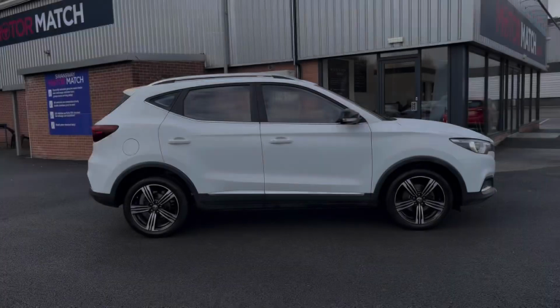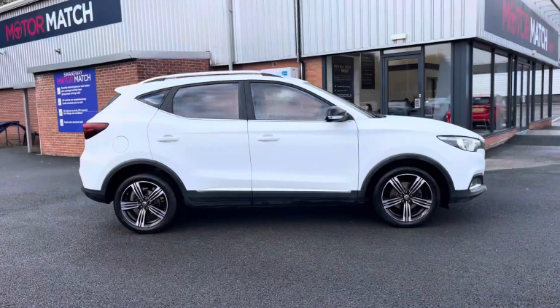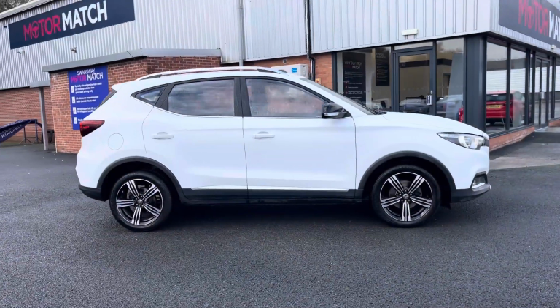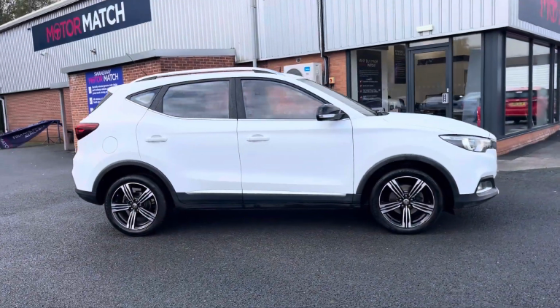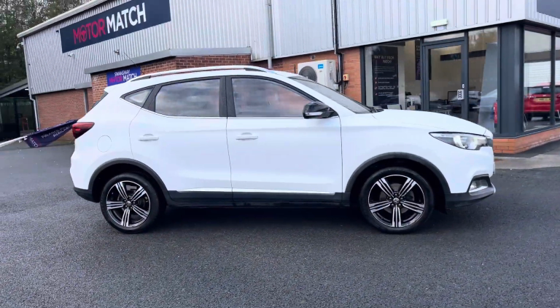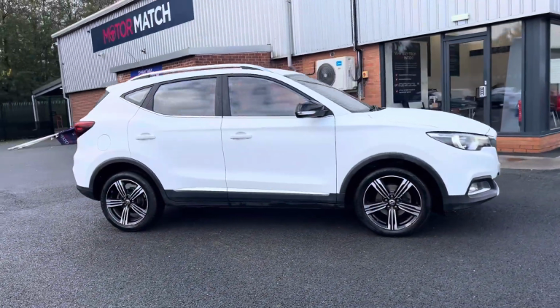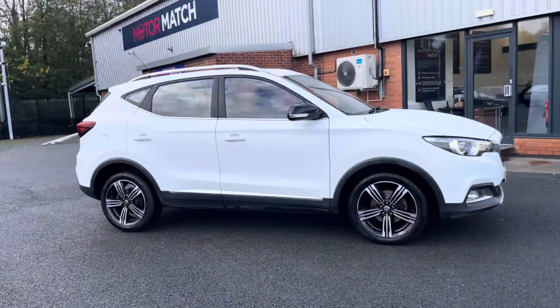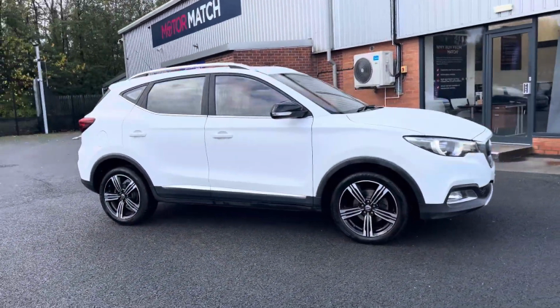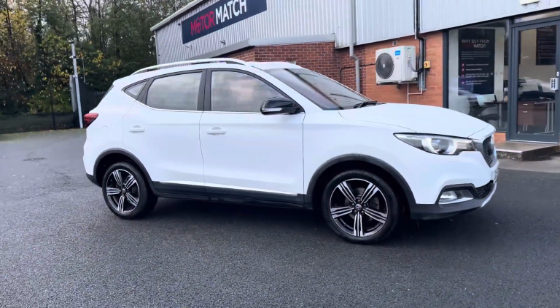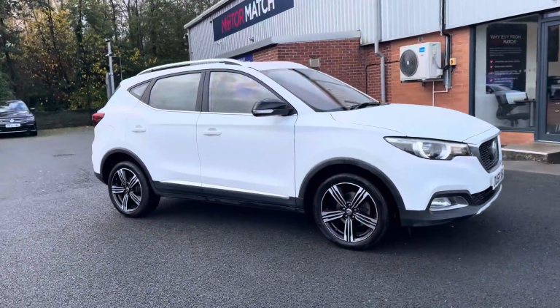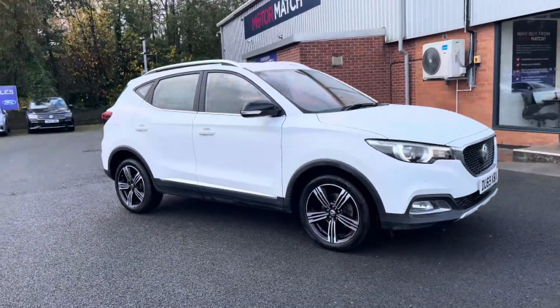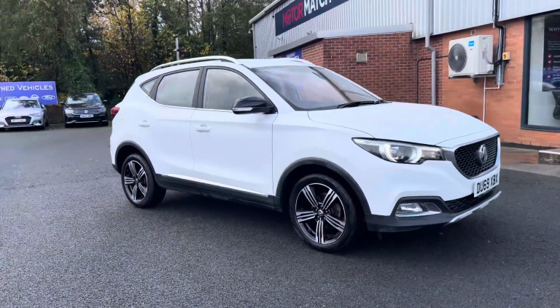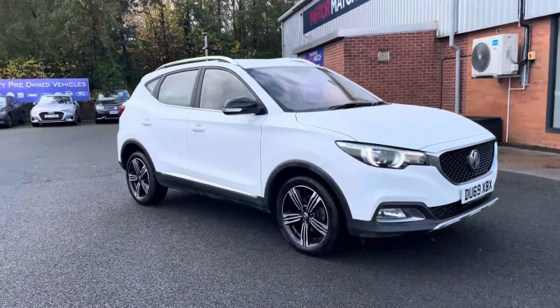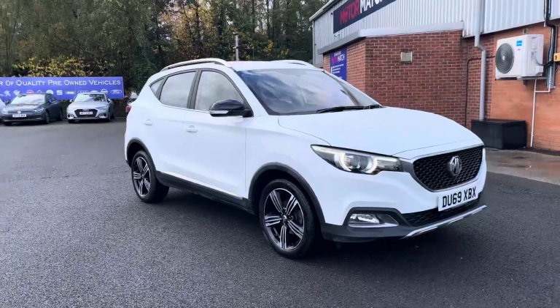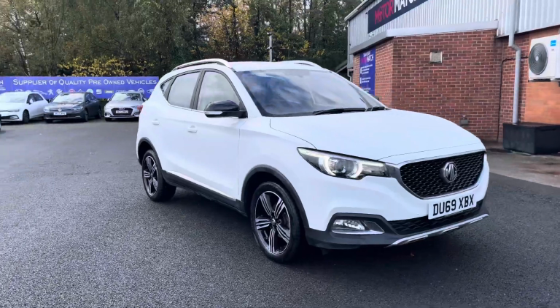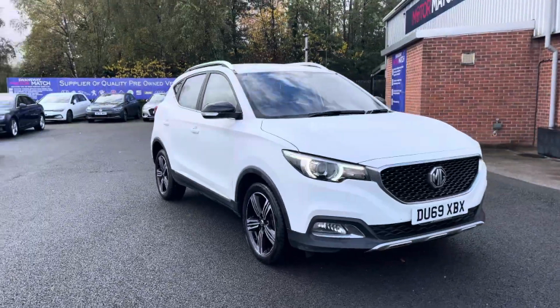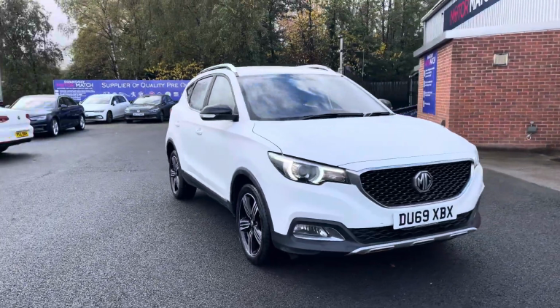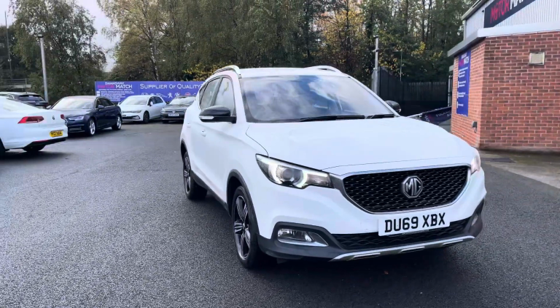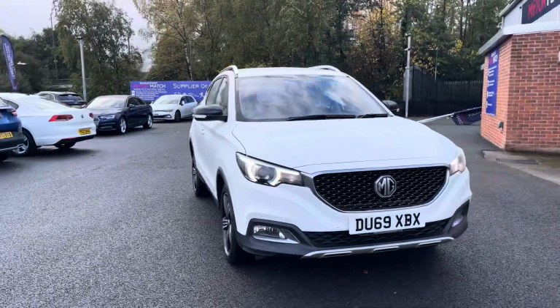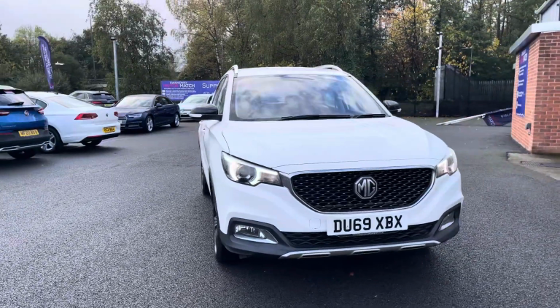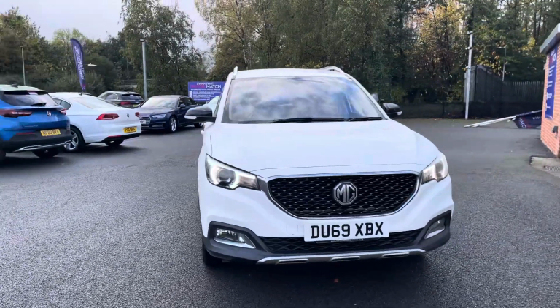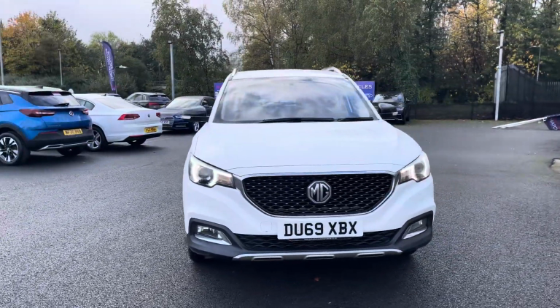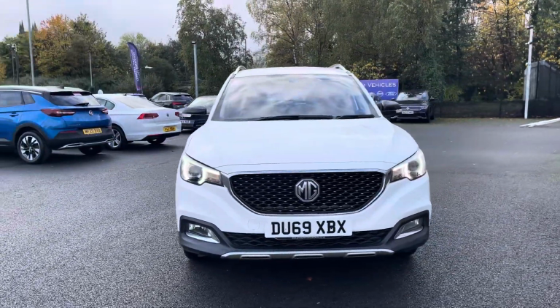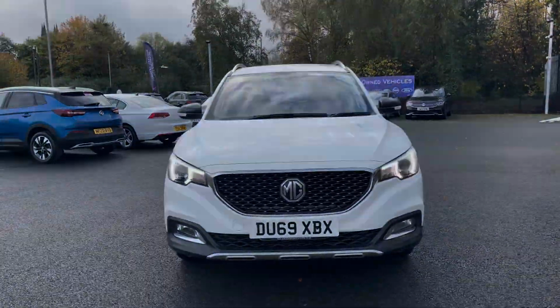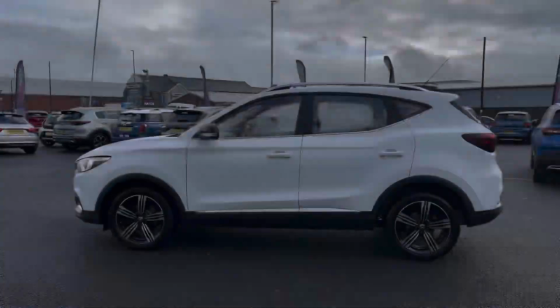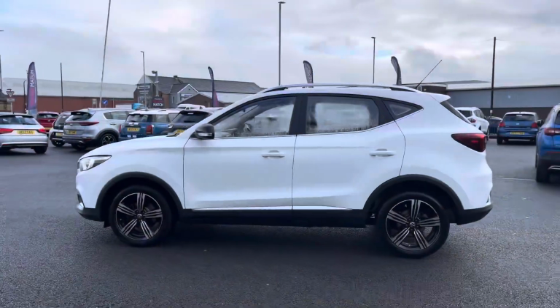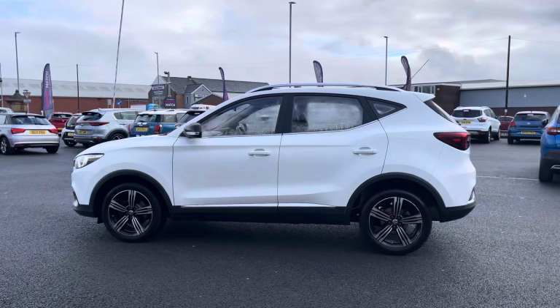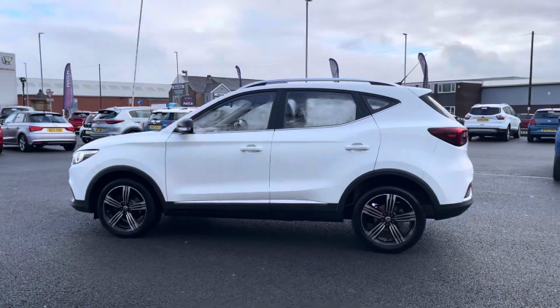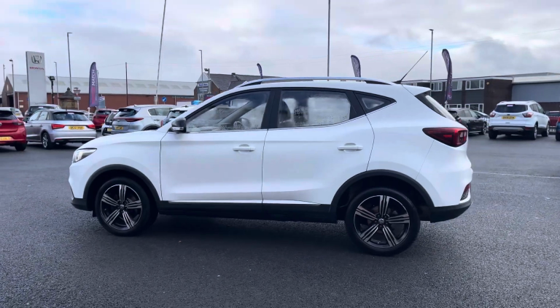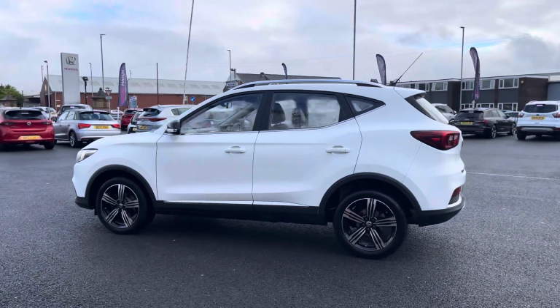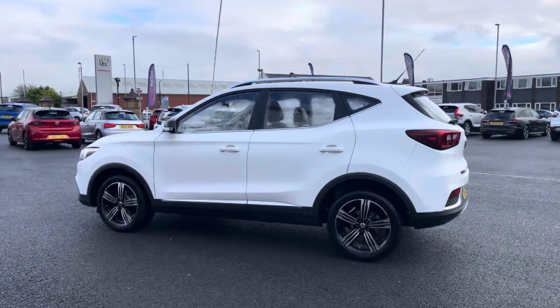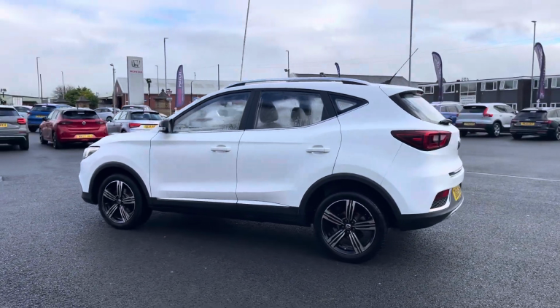Hello there, I'm Josh from Motormatch Bolton and today I'll be showing you around this used car for sale. This is the MG ZS exclusive model, equipped with a 1.0L petrol engine and automatic transmission, with the vehicle also being ULEZ compliant.